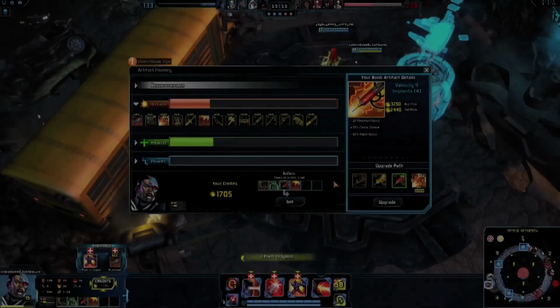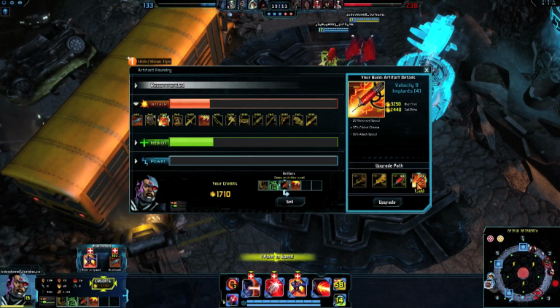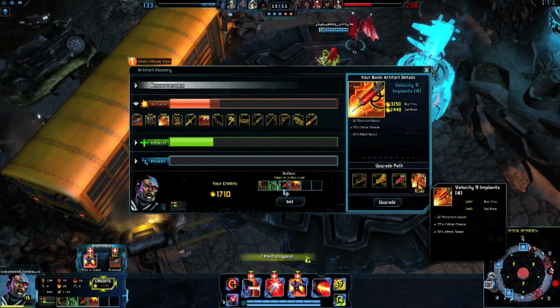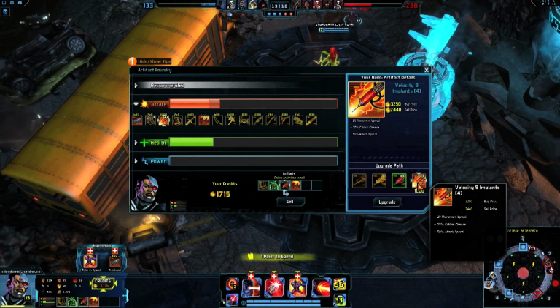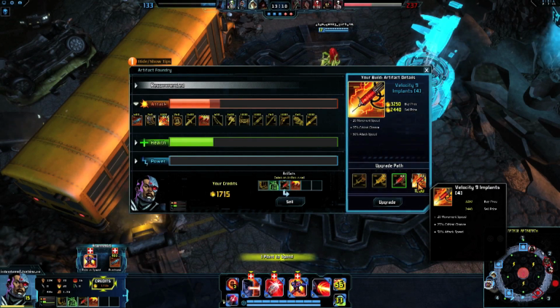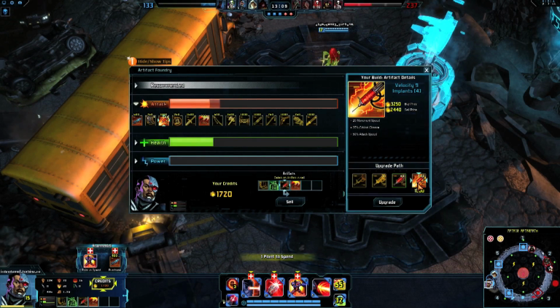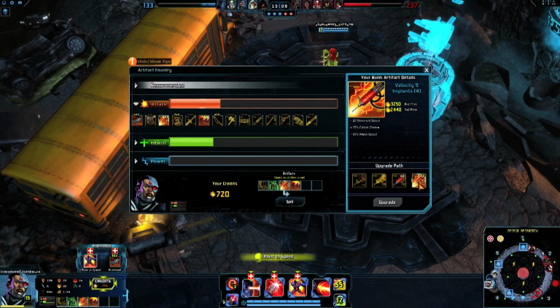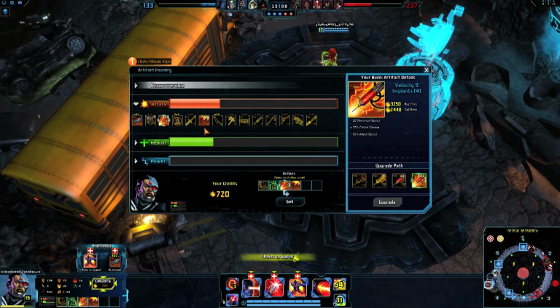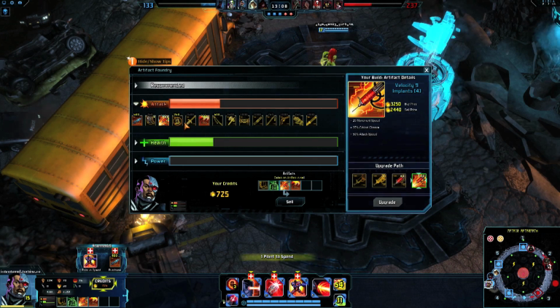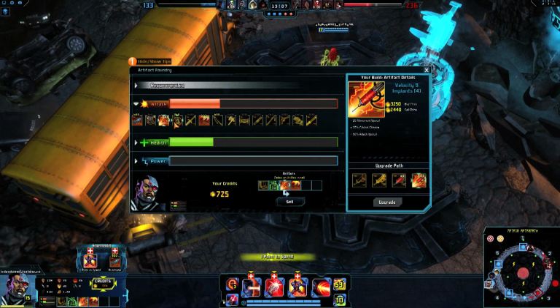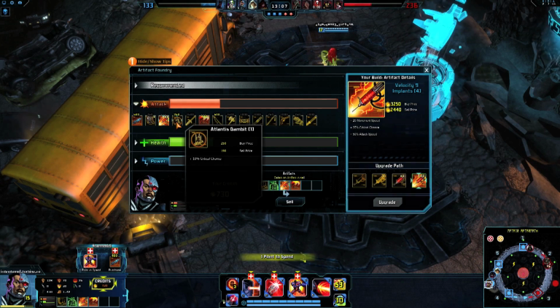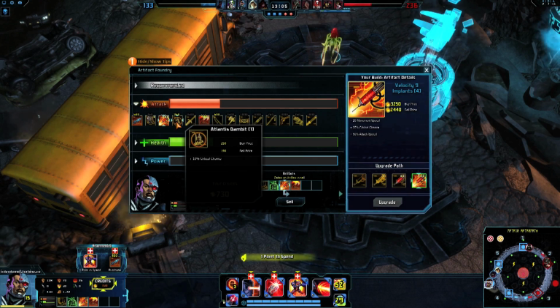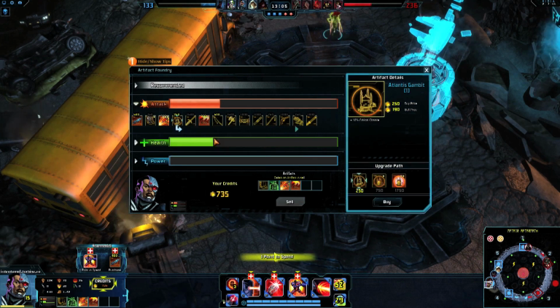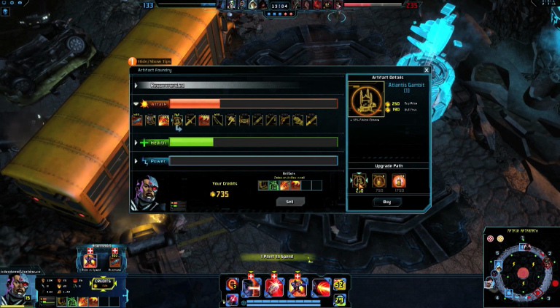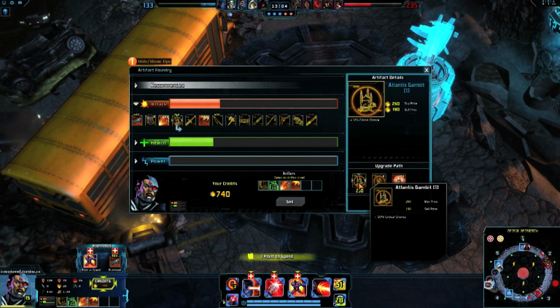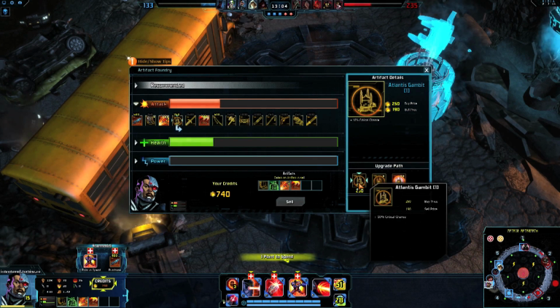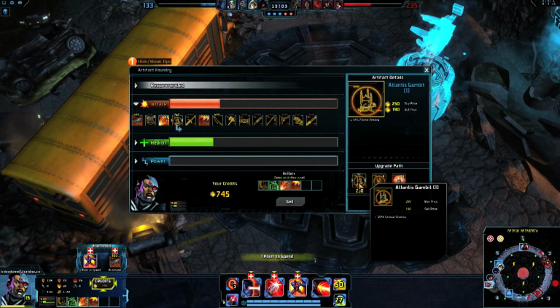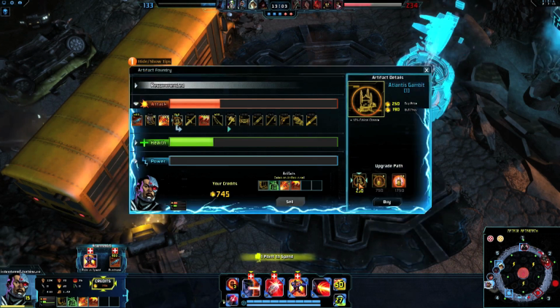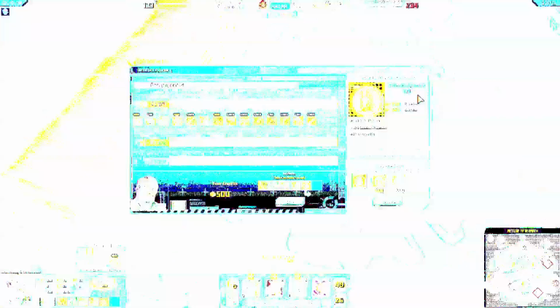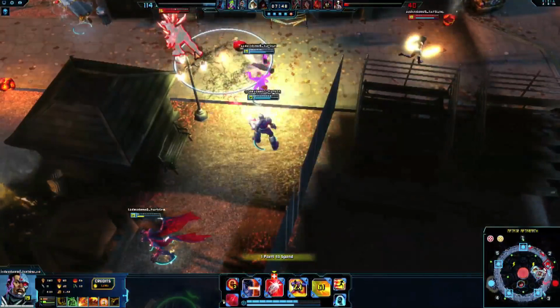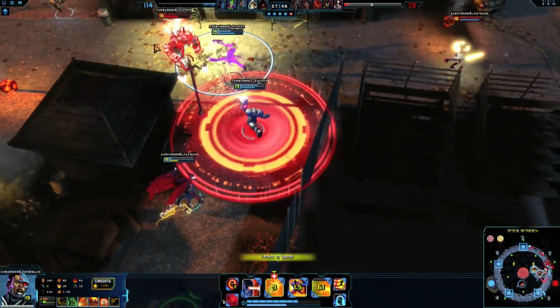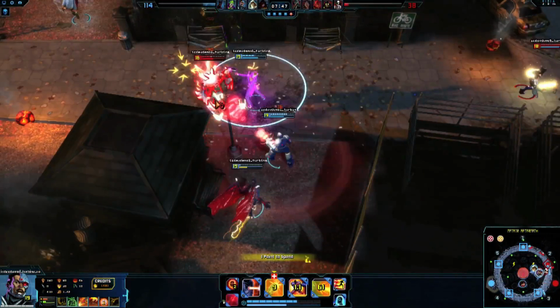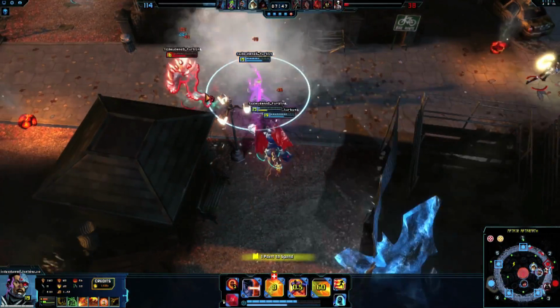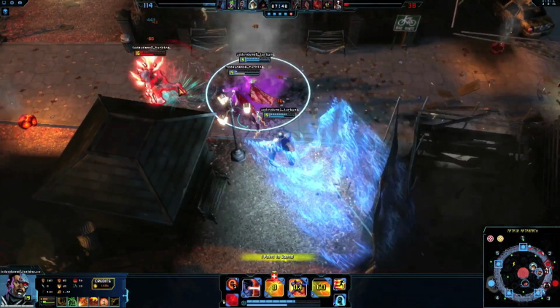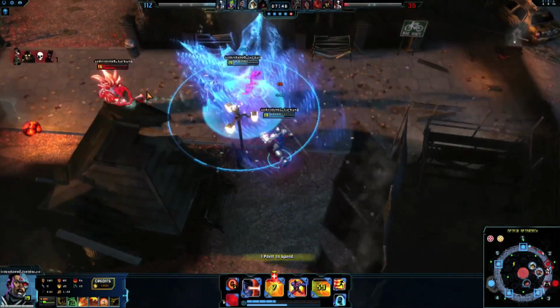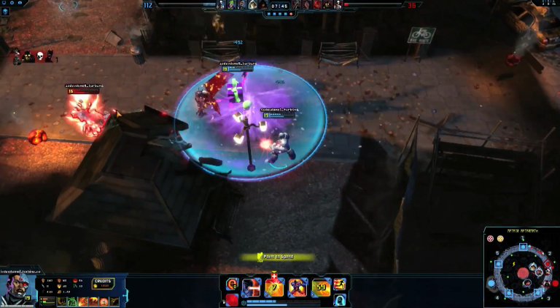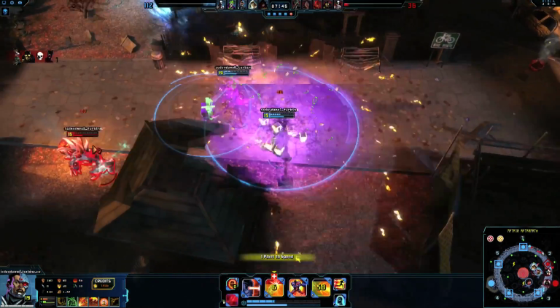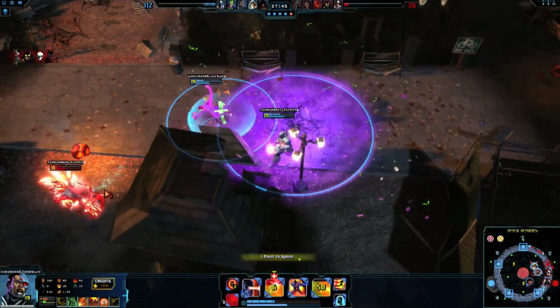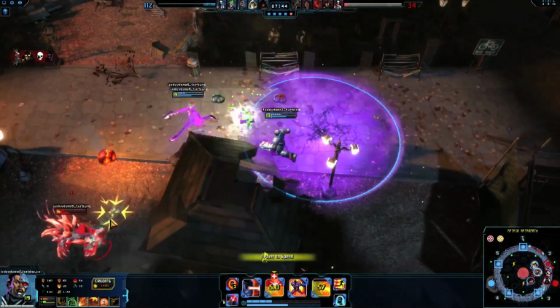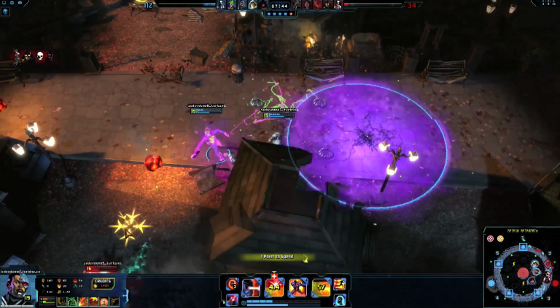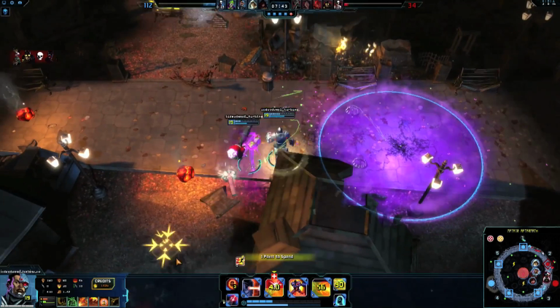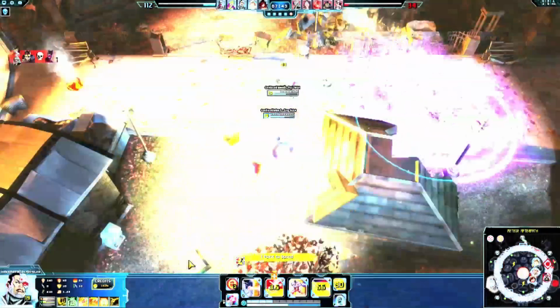As the game progresses, continue to stack as much attack damage as you can muster, while gaining attack speed, critical strike, attack penetration, and also some lifesteal. Cyborg is designed for his basic attacks to blow the enemy to pieces, but he needs some hefty artifacts to be really effective.